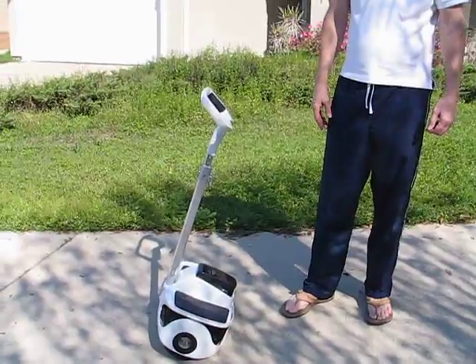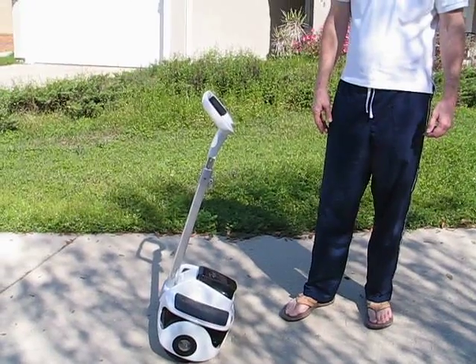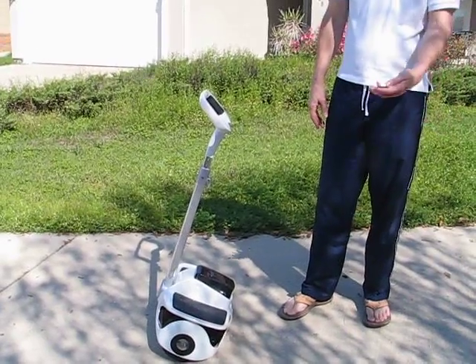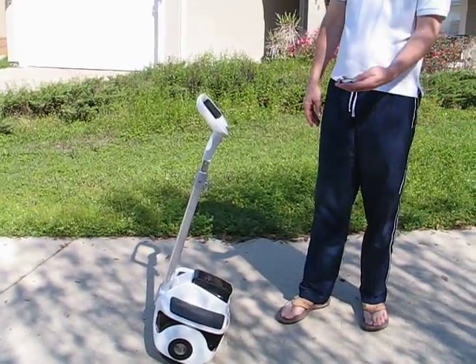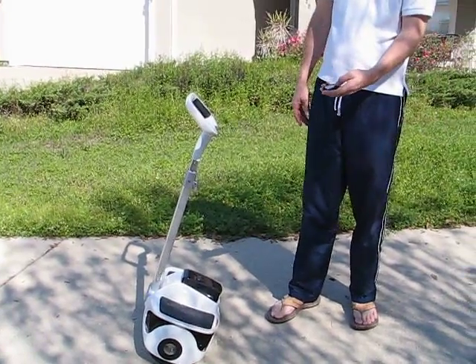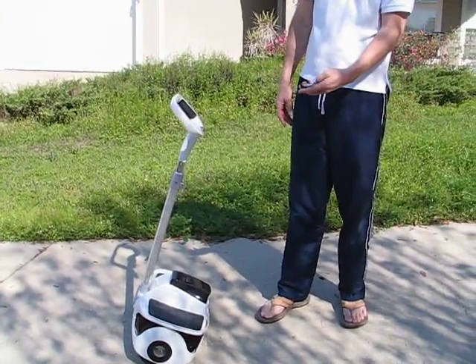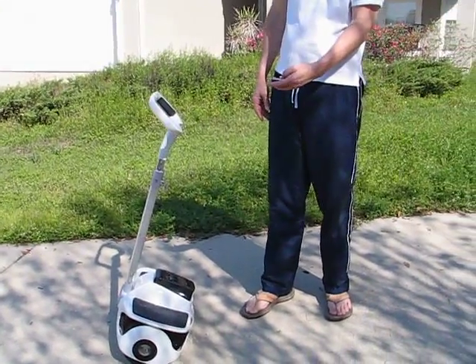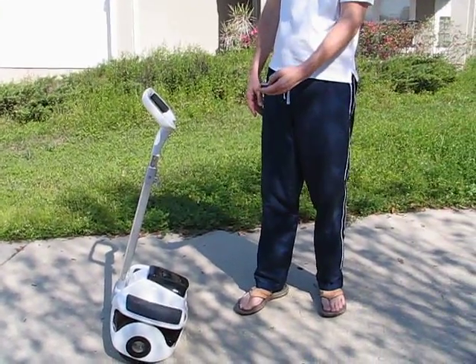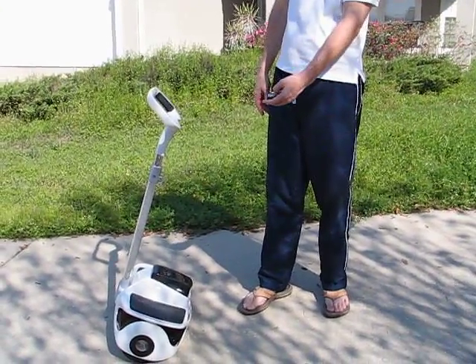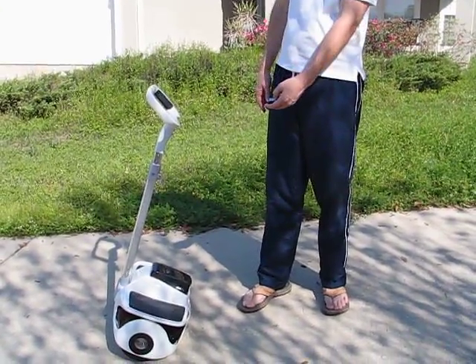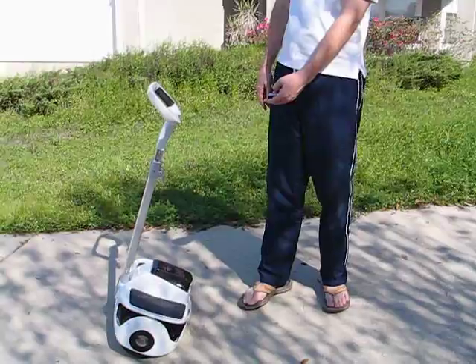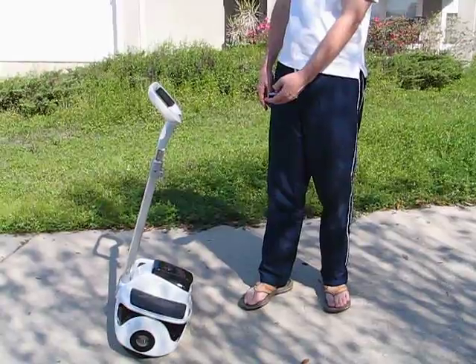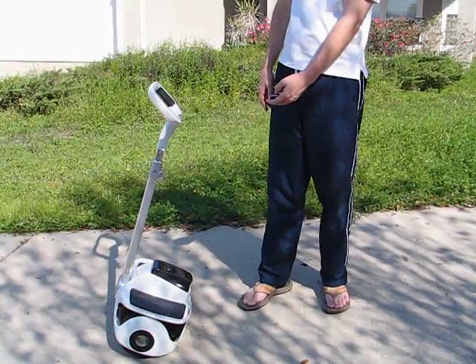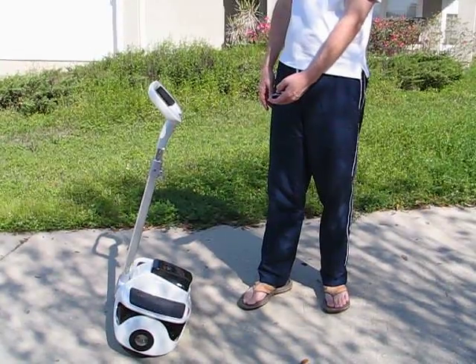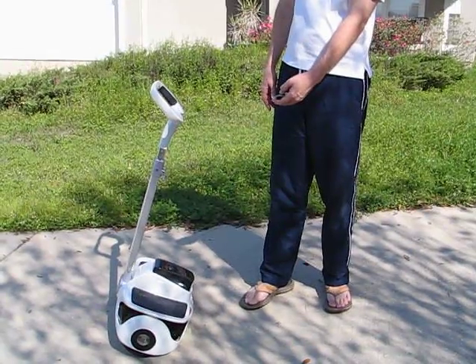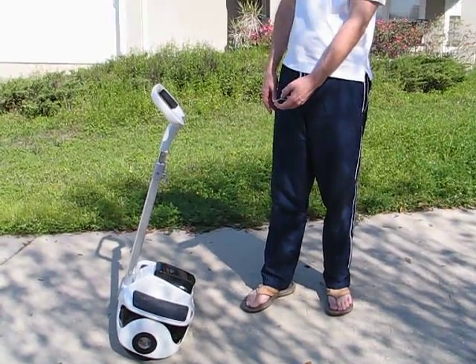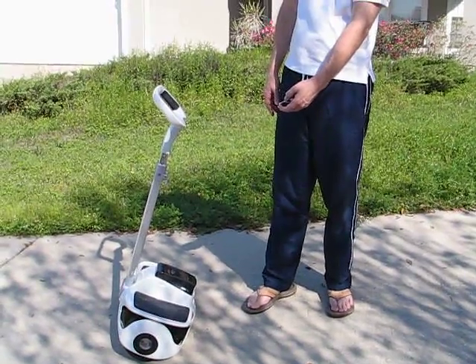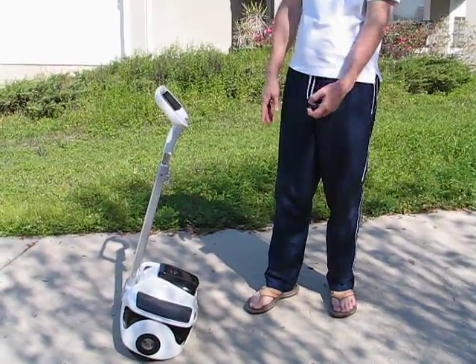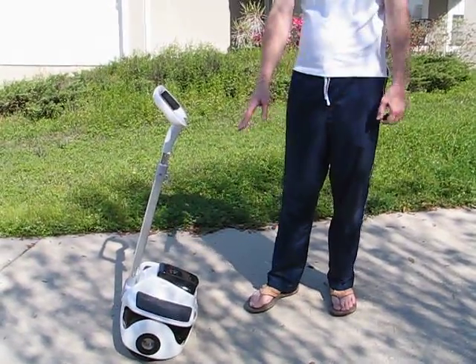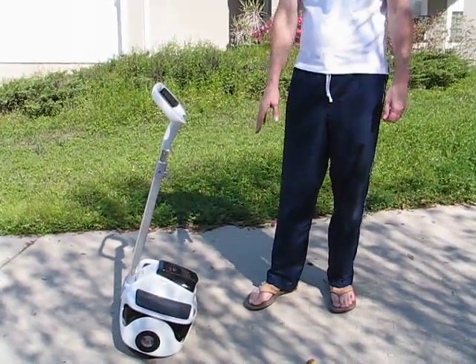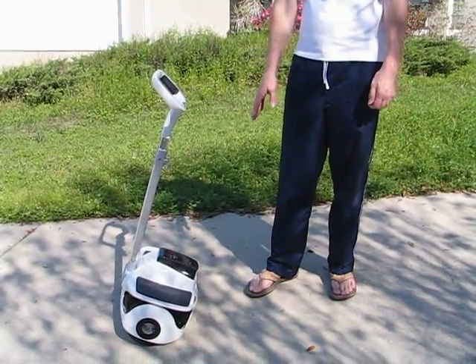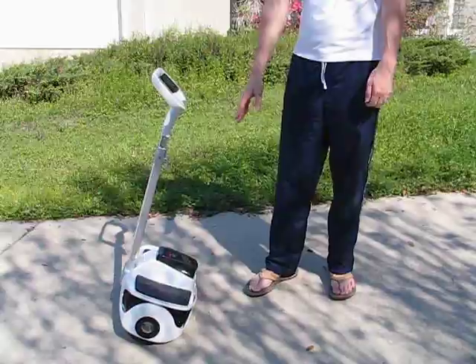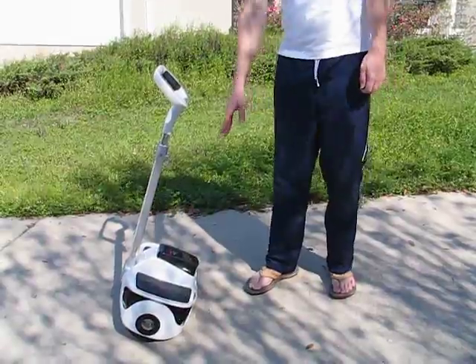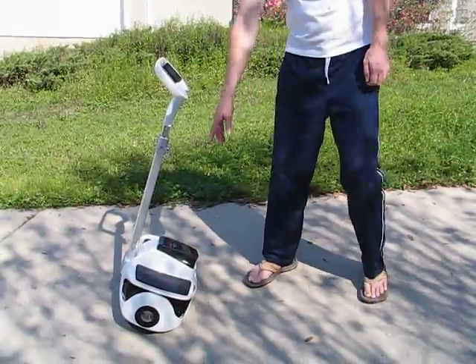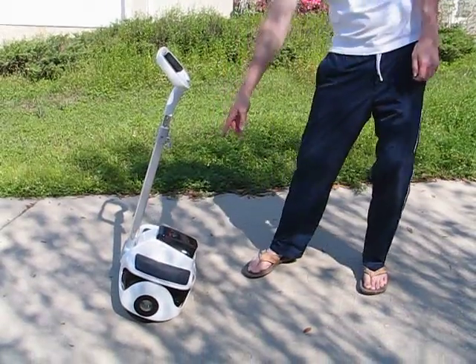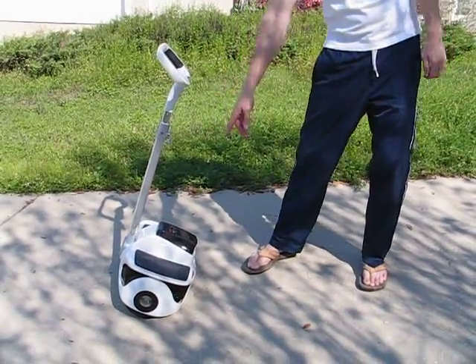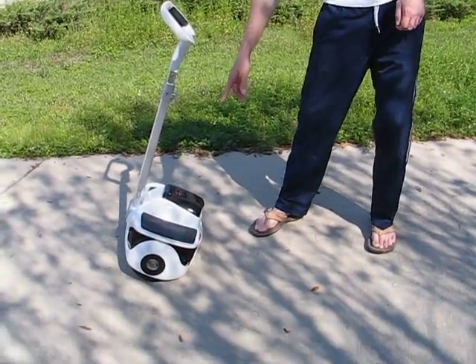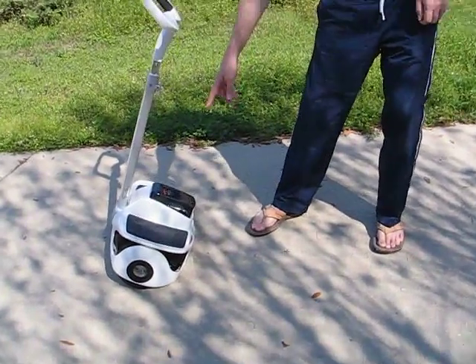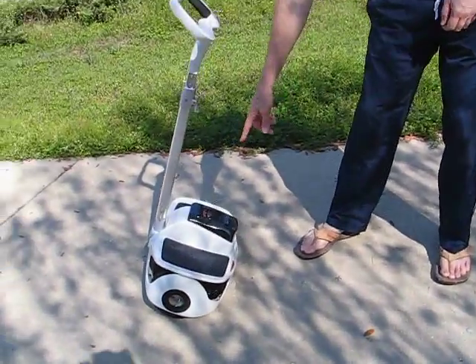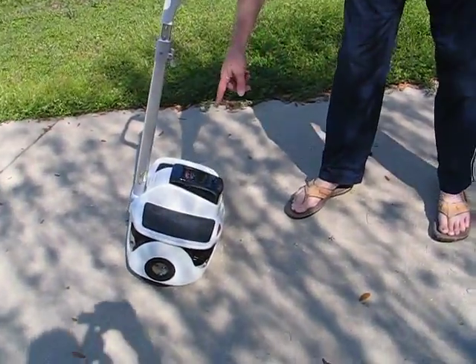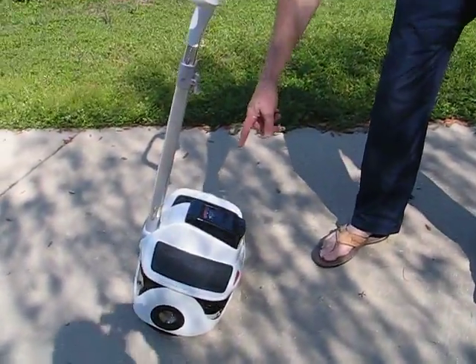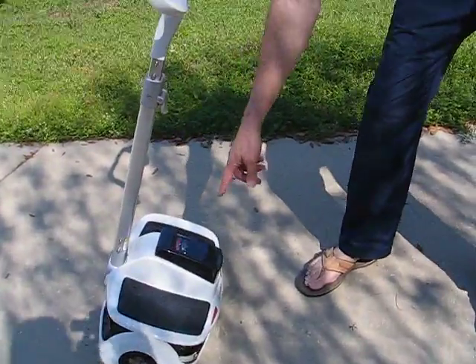It has a remote control to start it, which I will demonstrate. Lights are on, full charge. Can you bring it in to the camera to show the lights here?